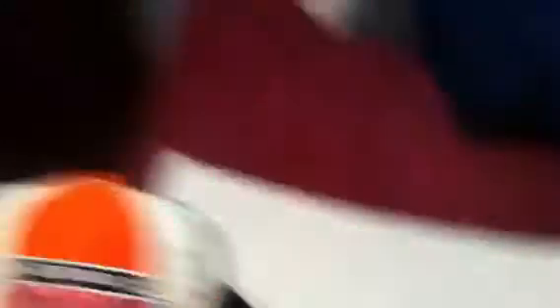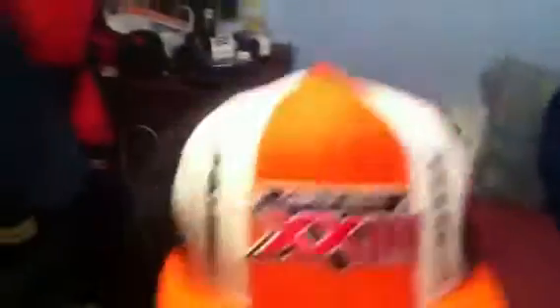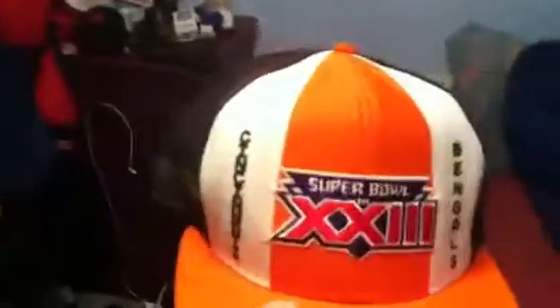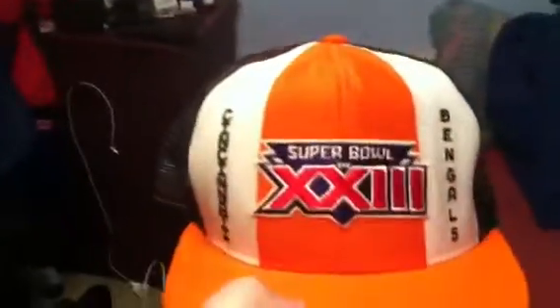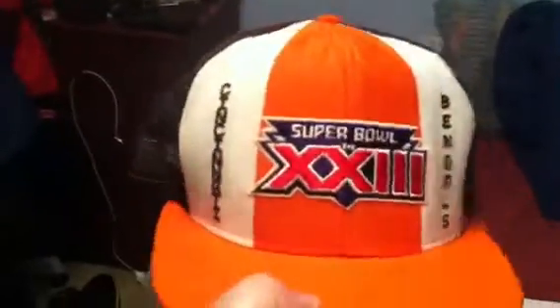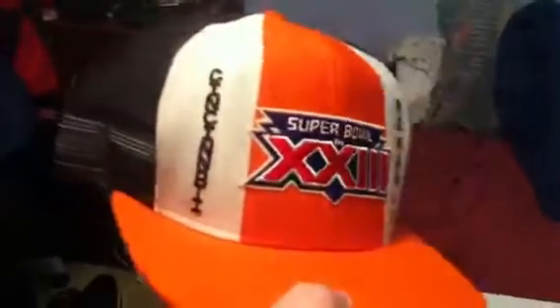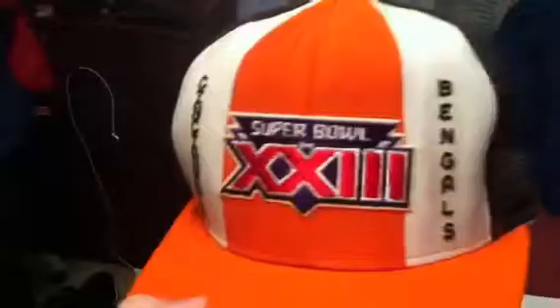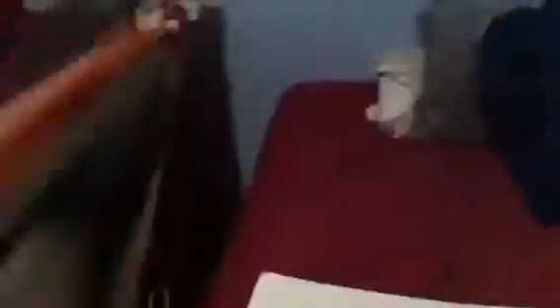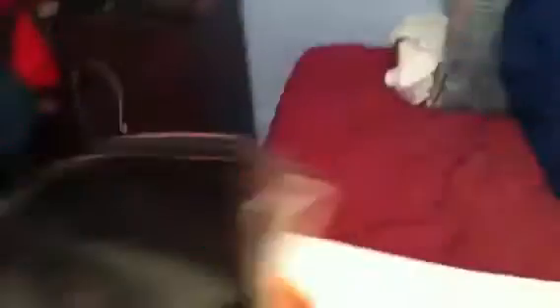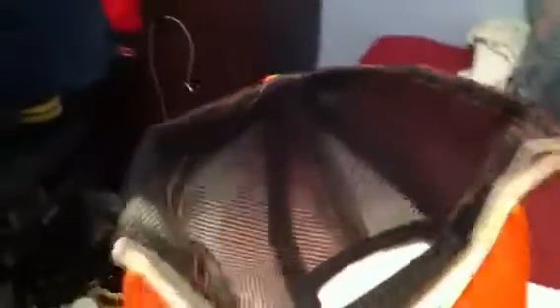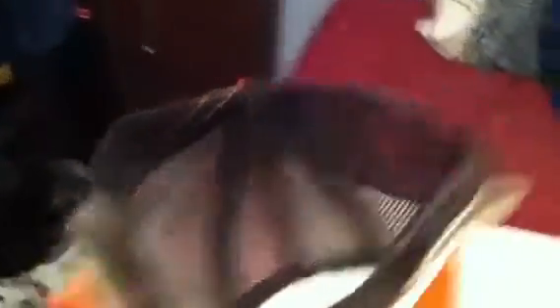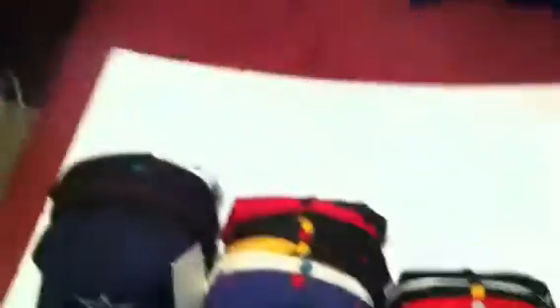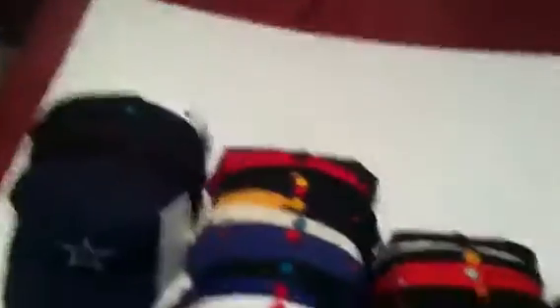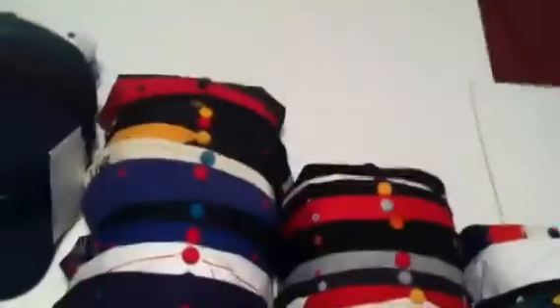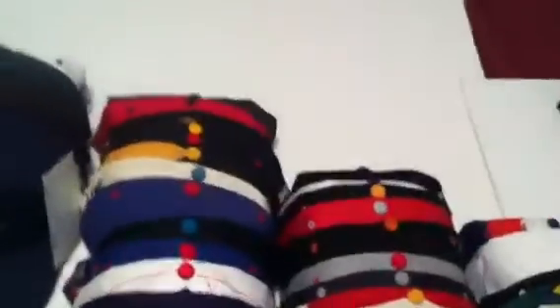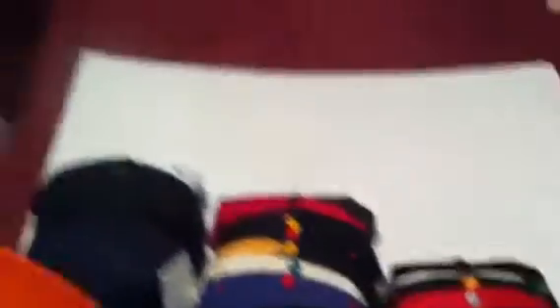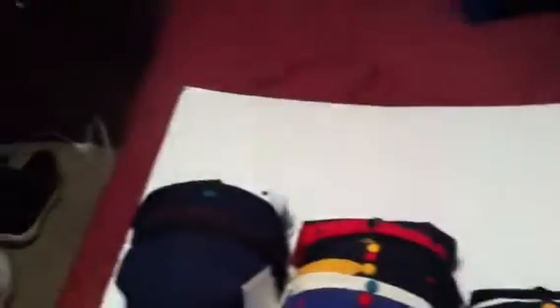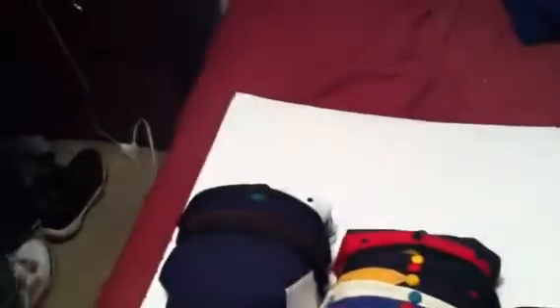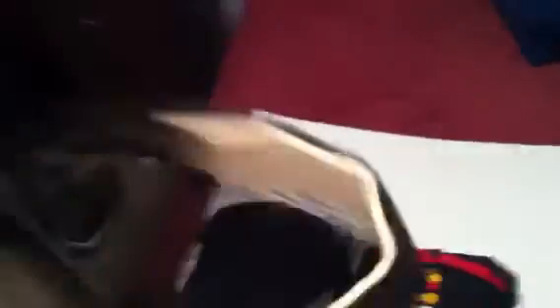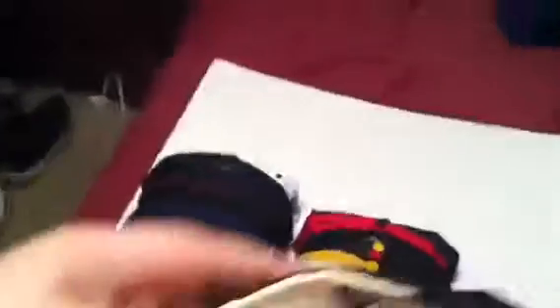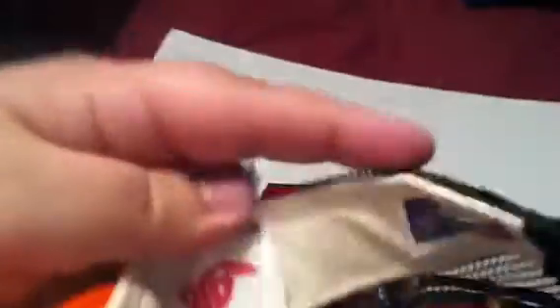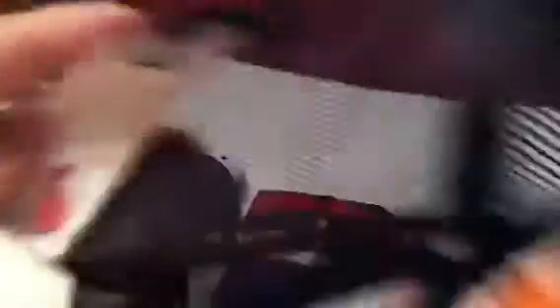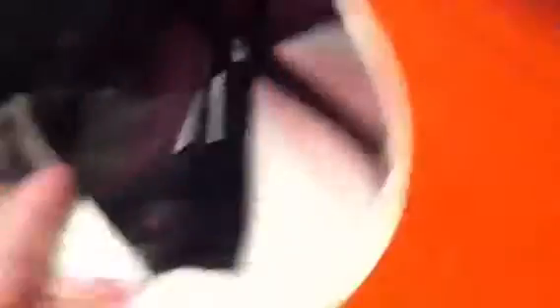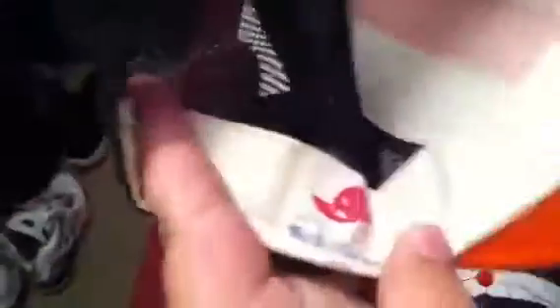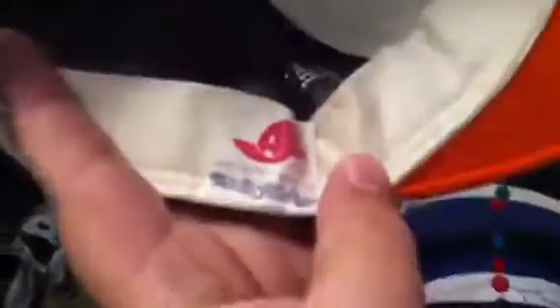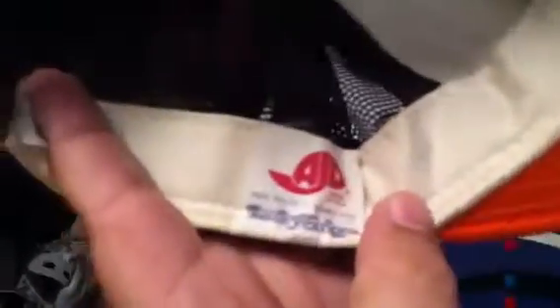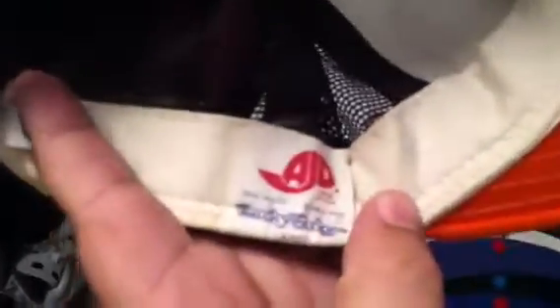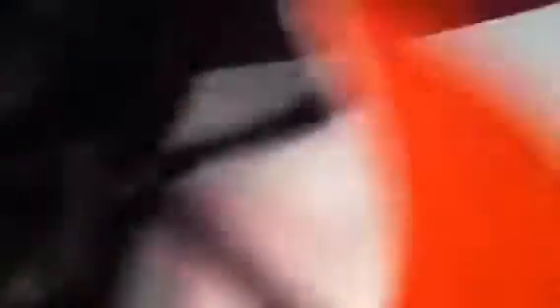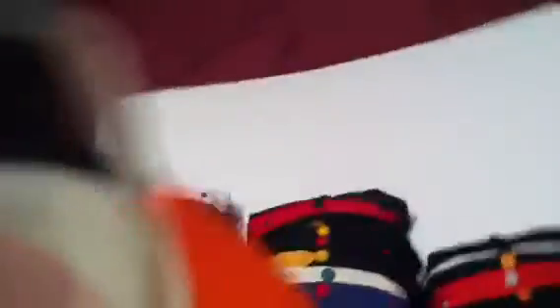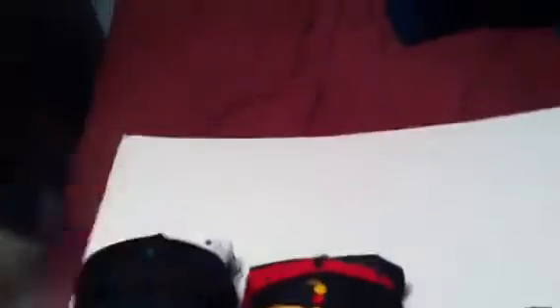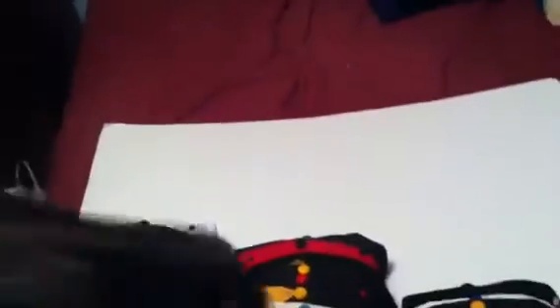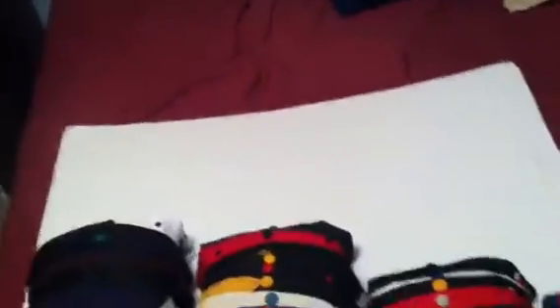Super Bowl XXI Cincinnati Bengals. It's a mesh back, made by AJD. Looks like really good condition.